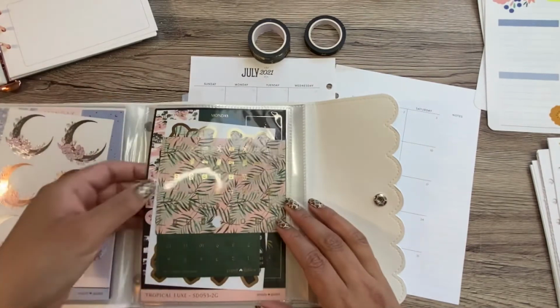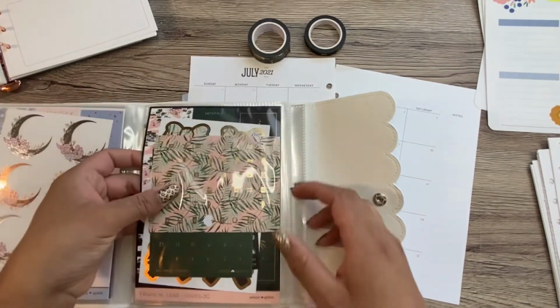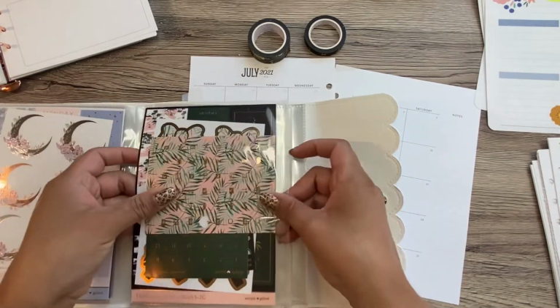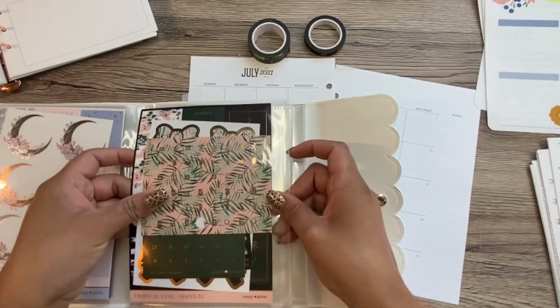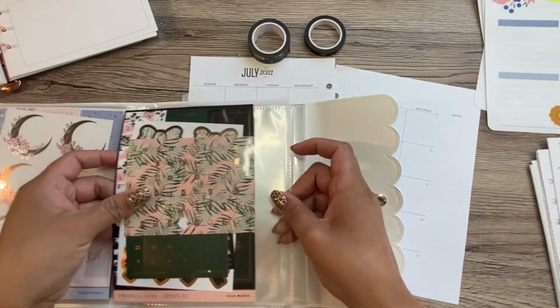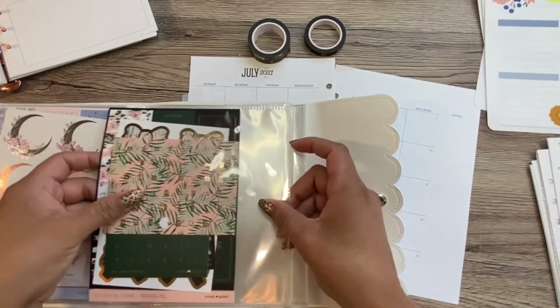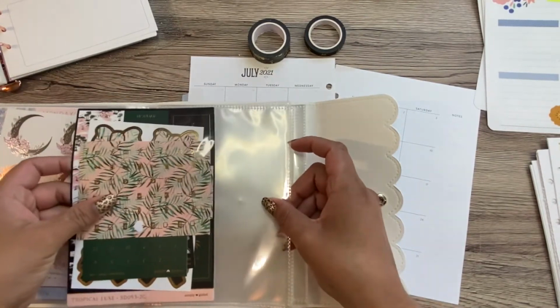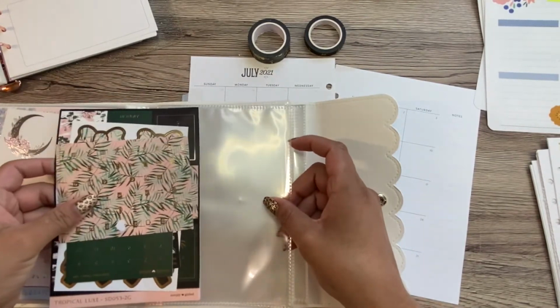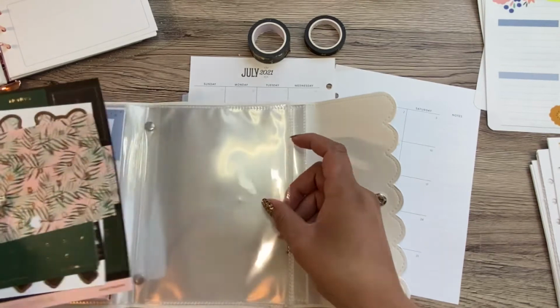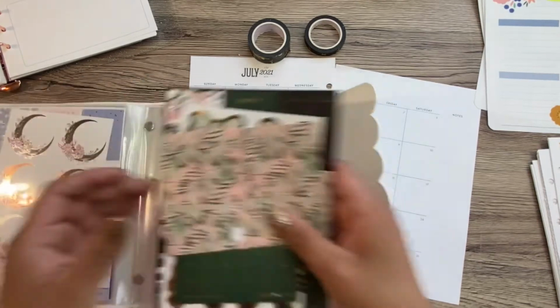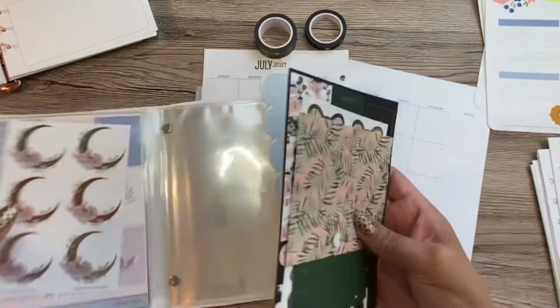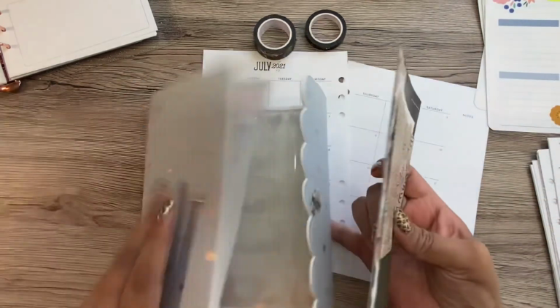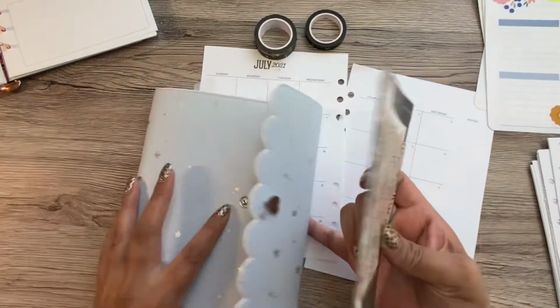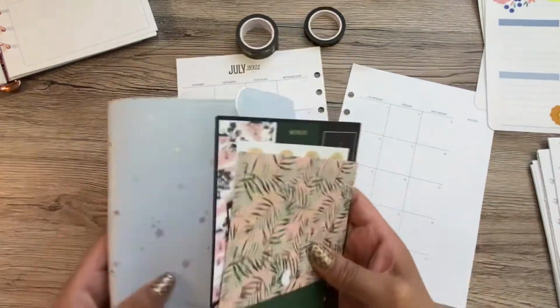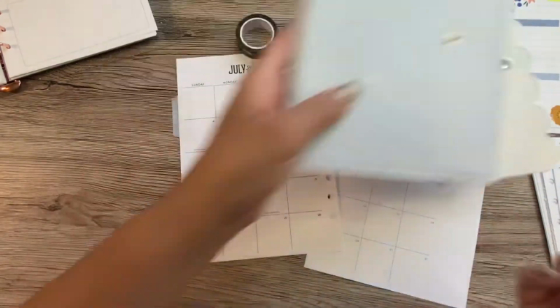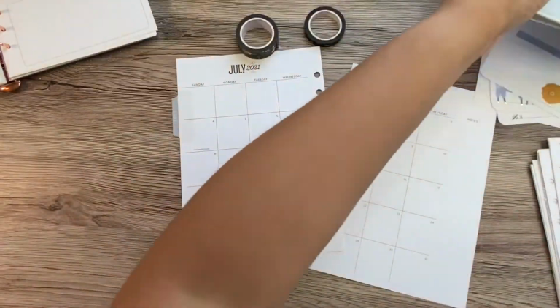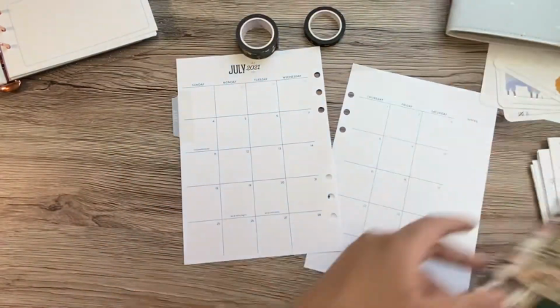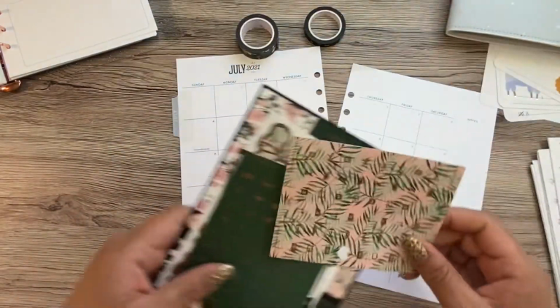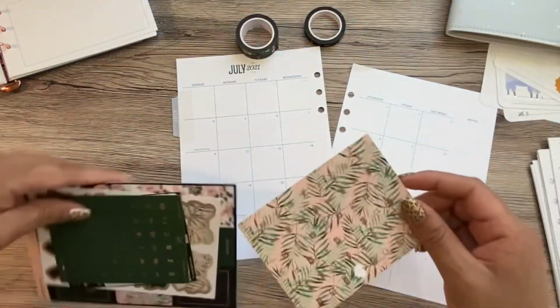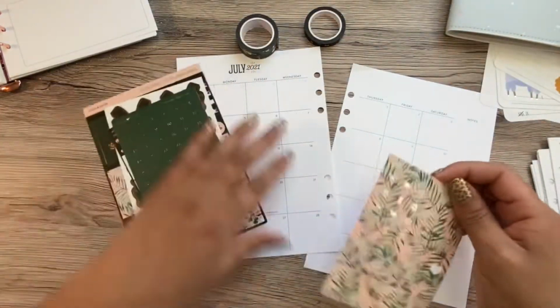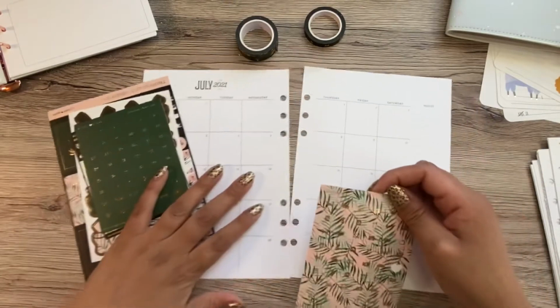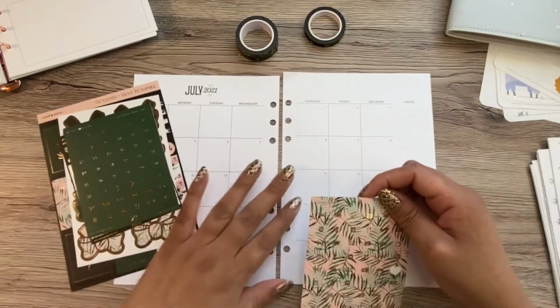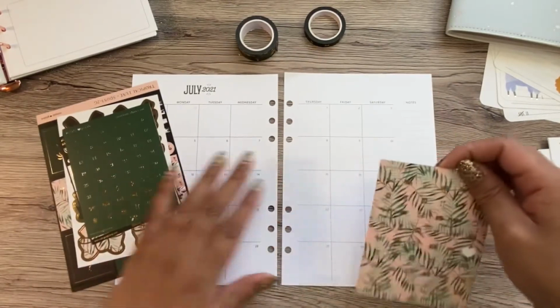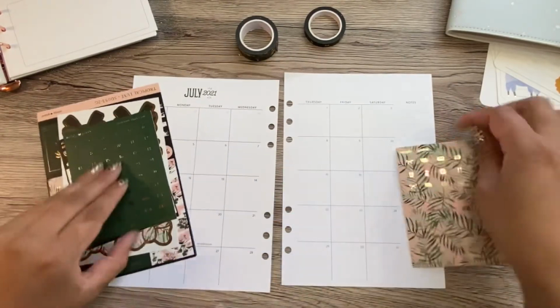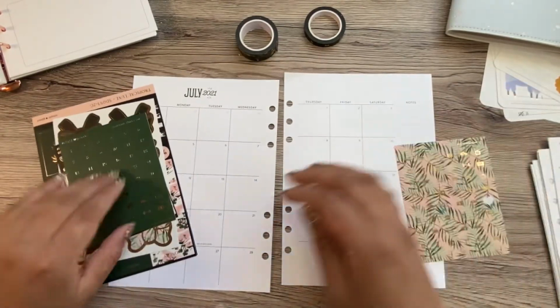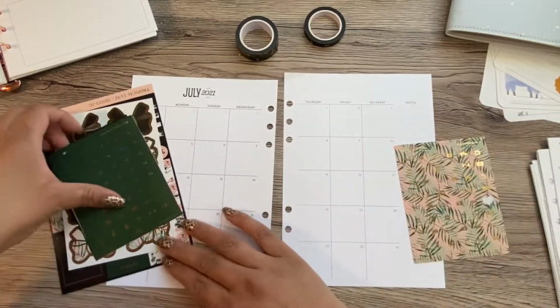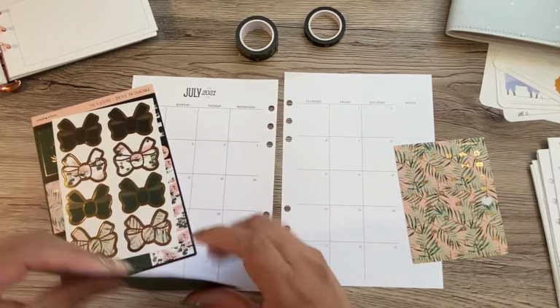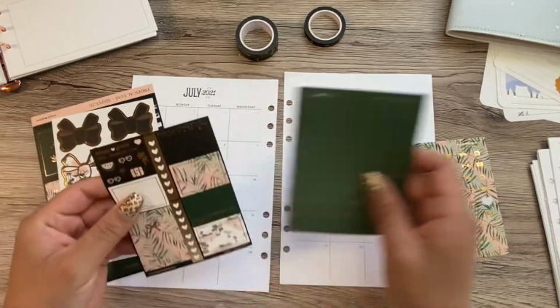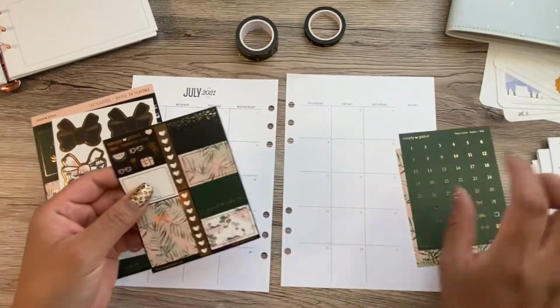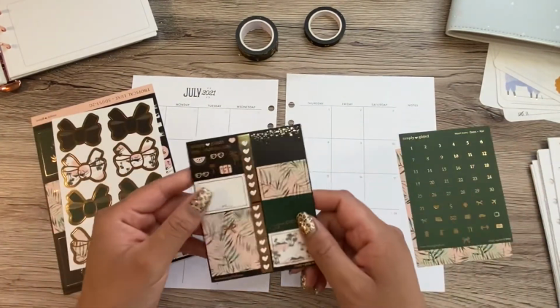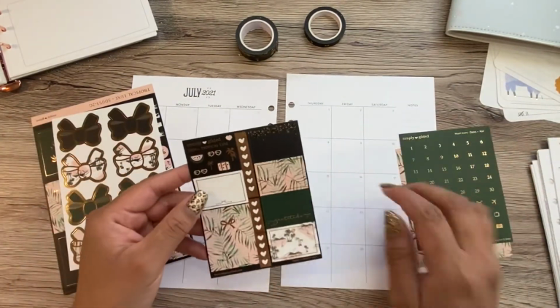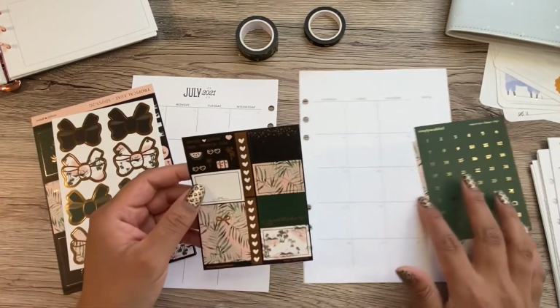Here it is — let's use these things up. I know some people like to keep their stuff as a collection, but I don't have space for all of that.